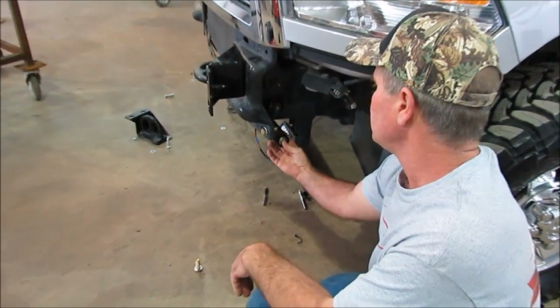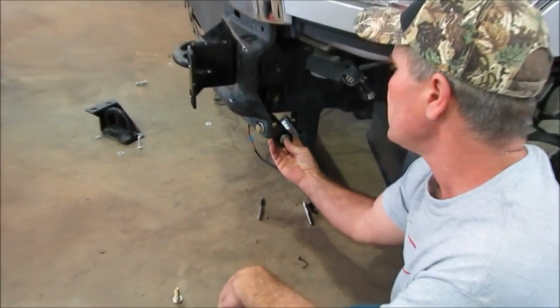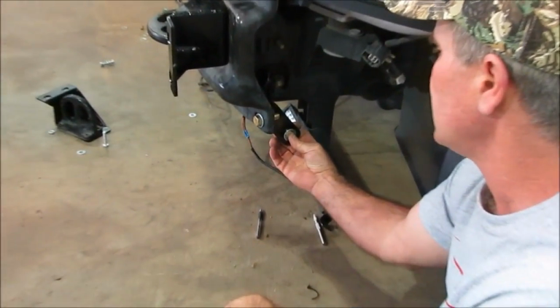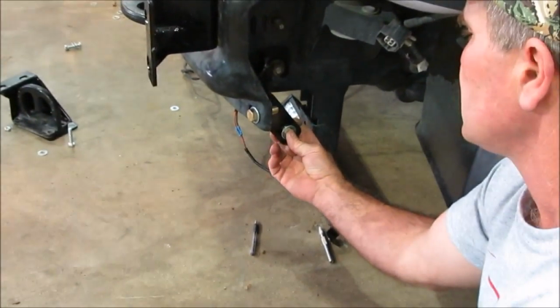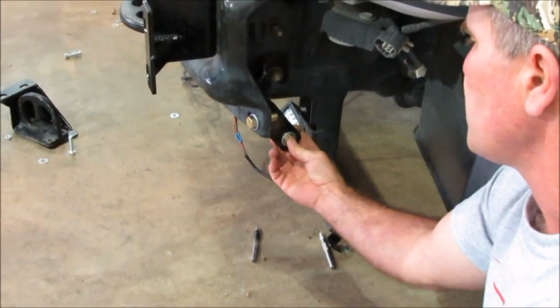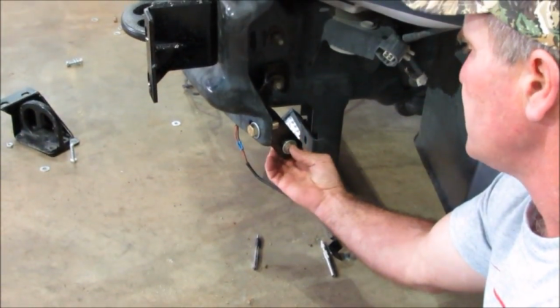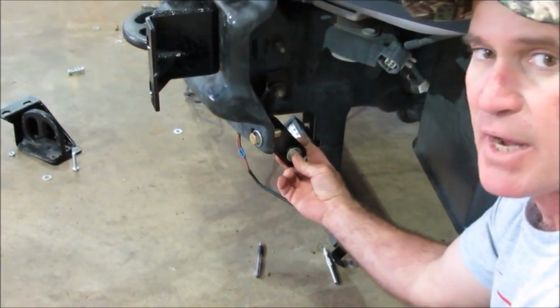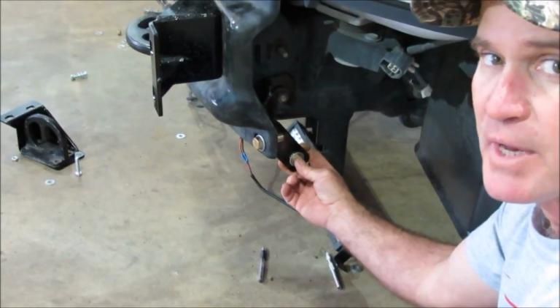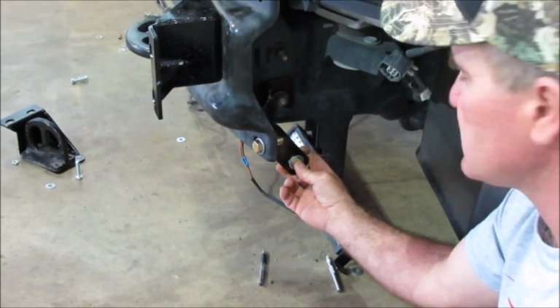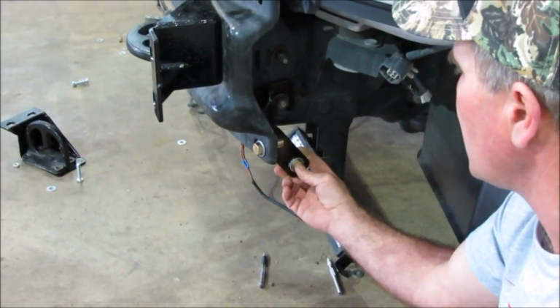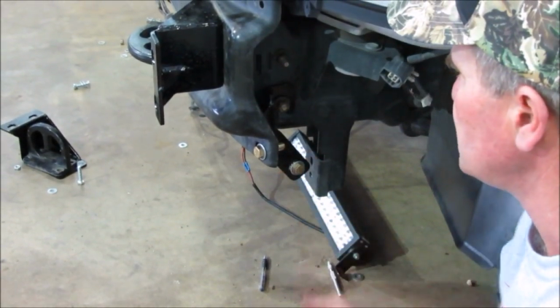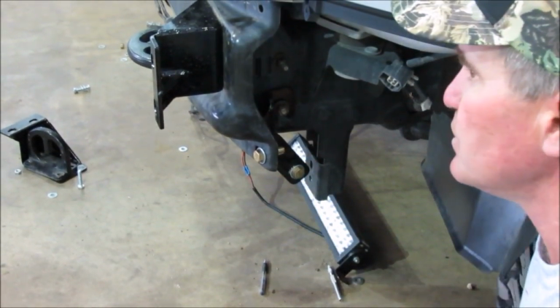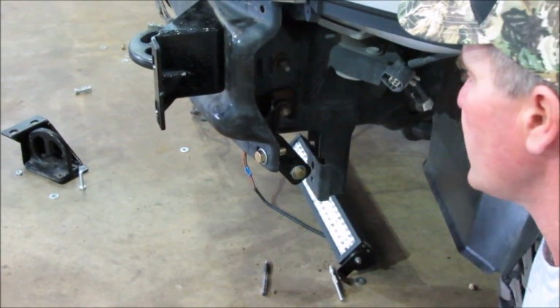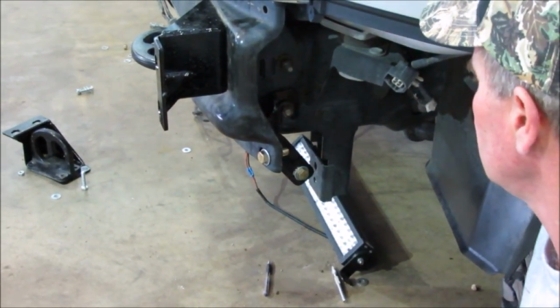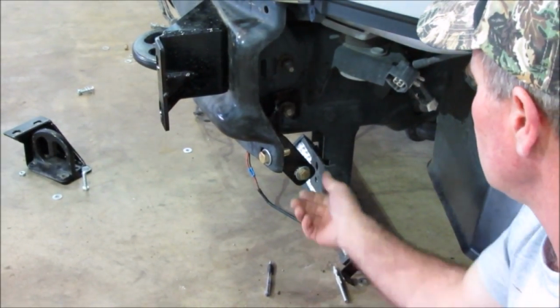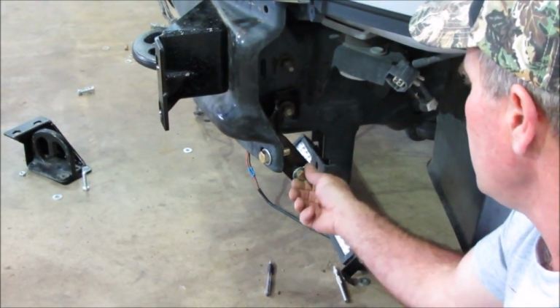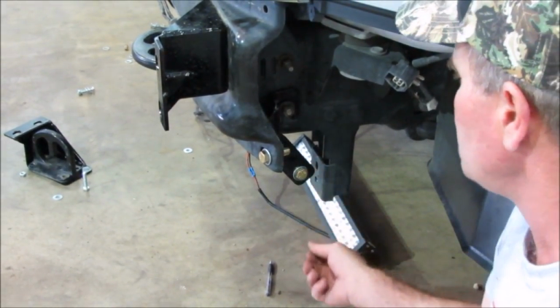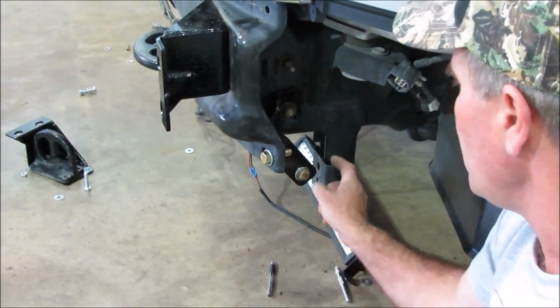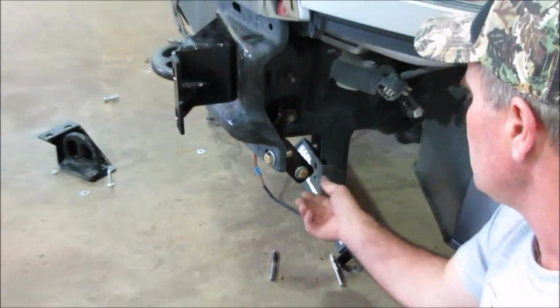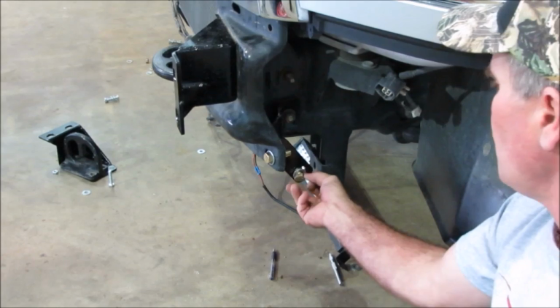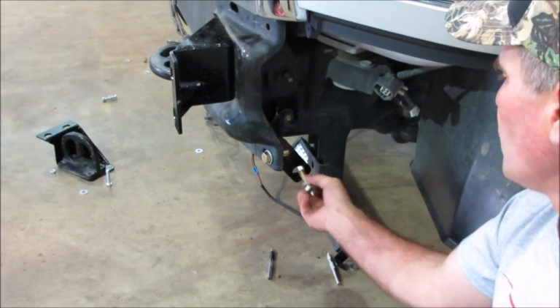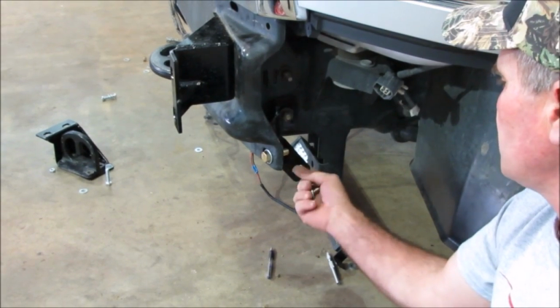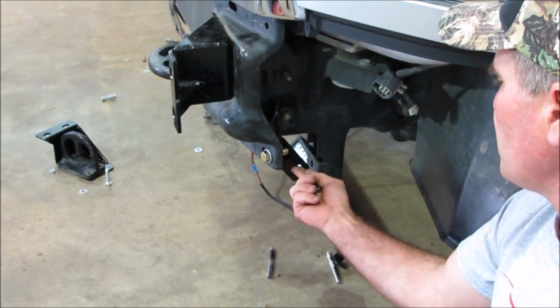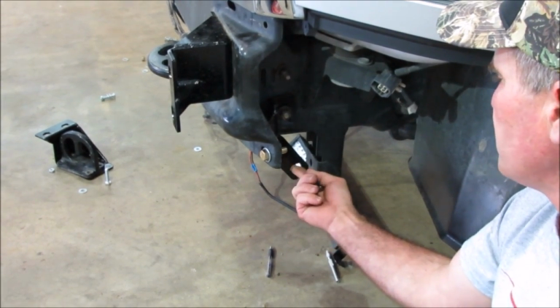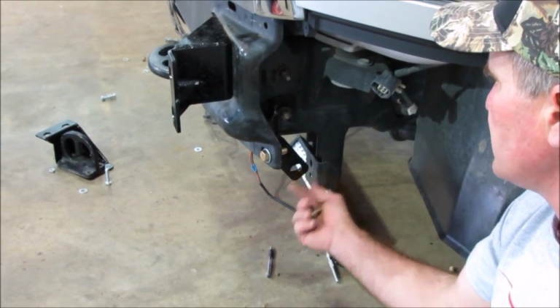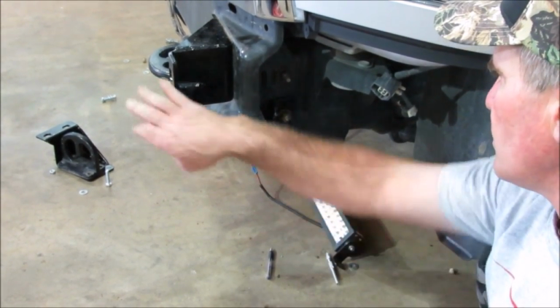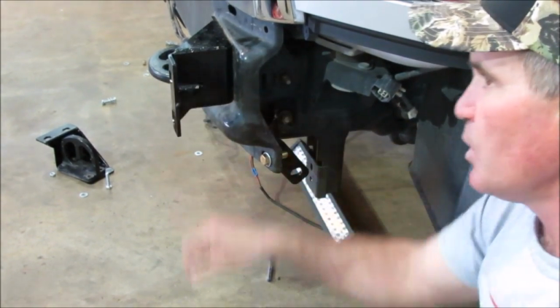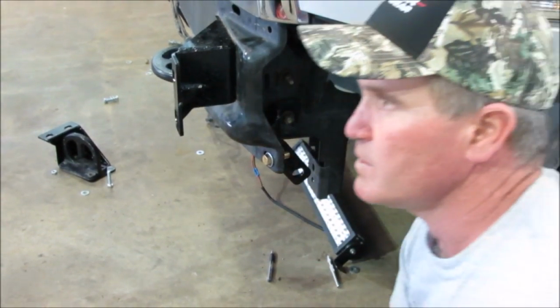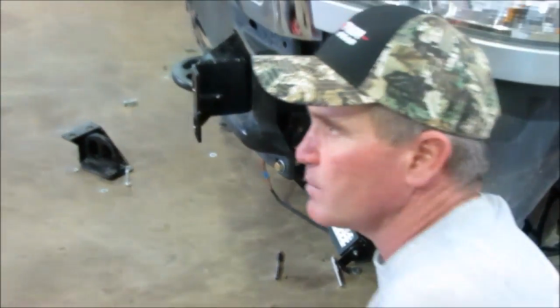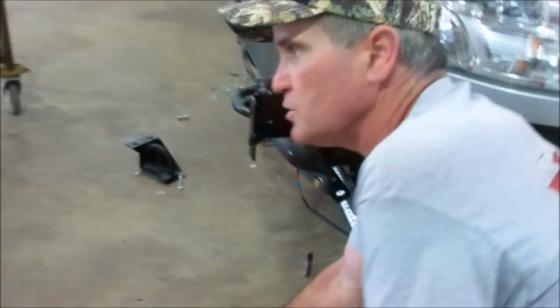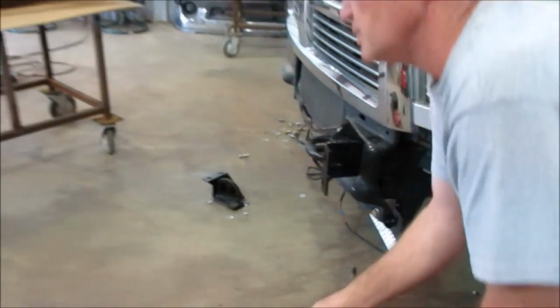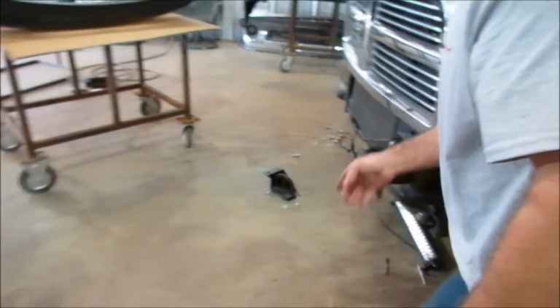Probably the last thing I'd do is tighten this bracket — you can tighten it all together at the same time in case you need to move it around. But your front end — let me show you what parts of the front end bolt to where, and we'll also show you the fog light.